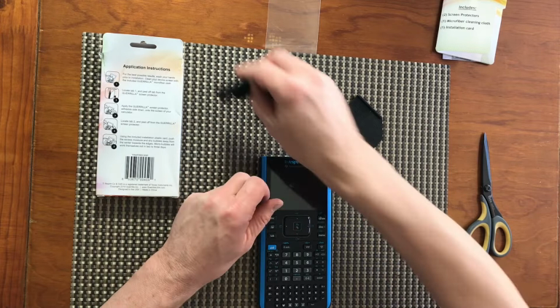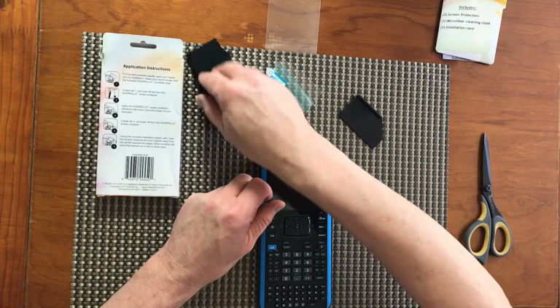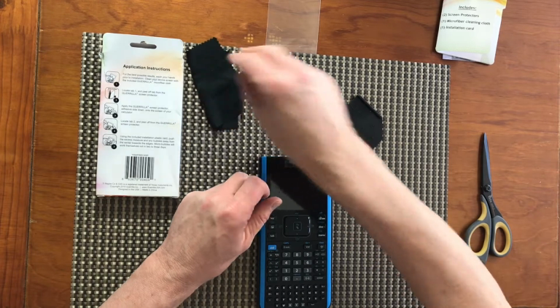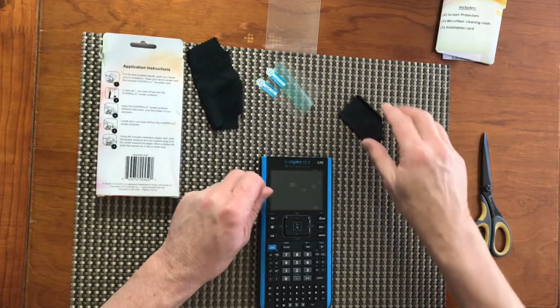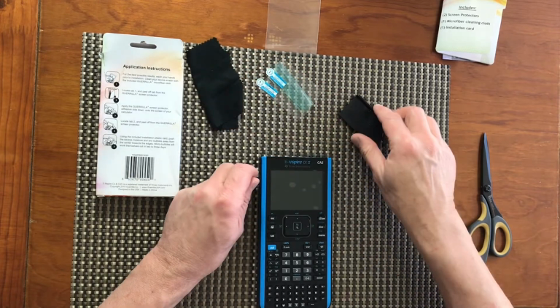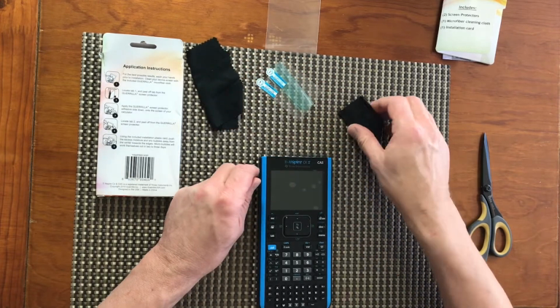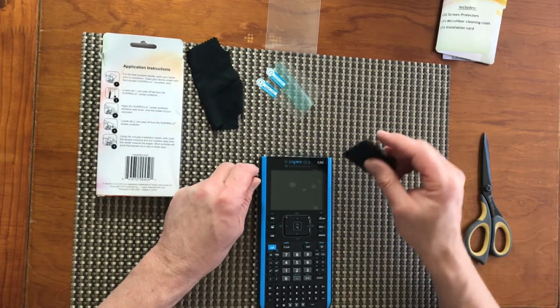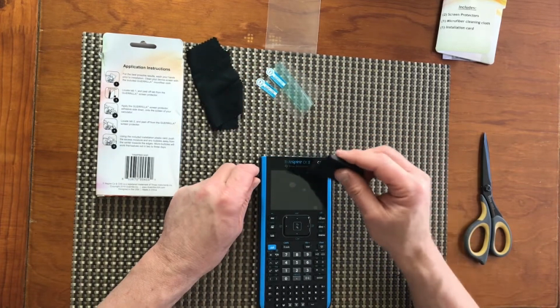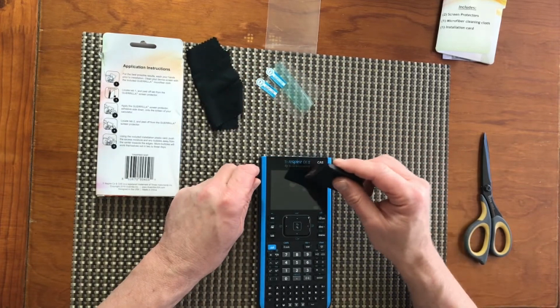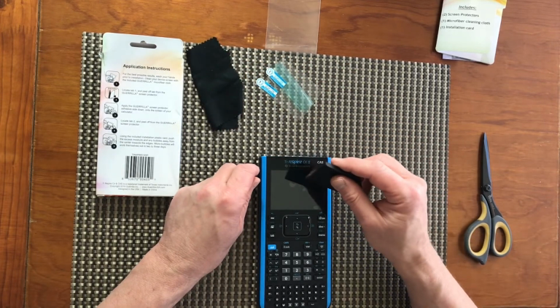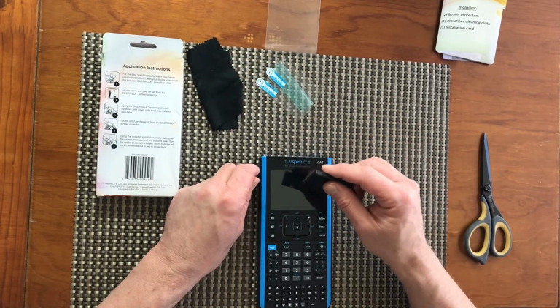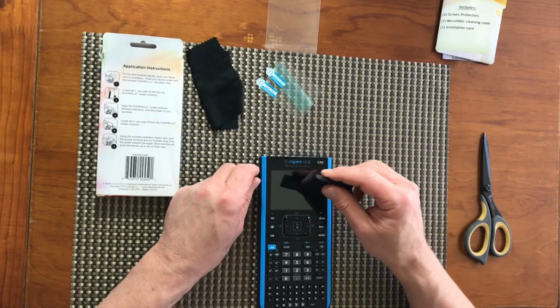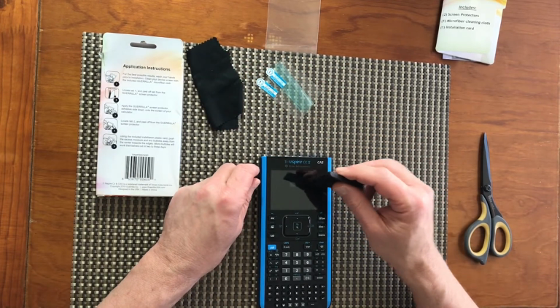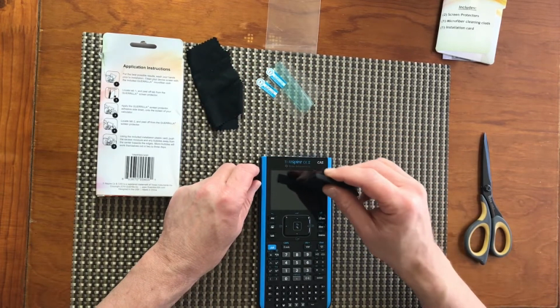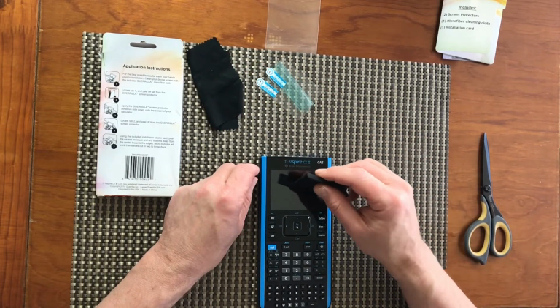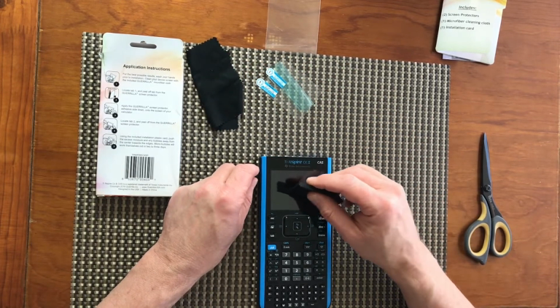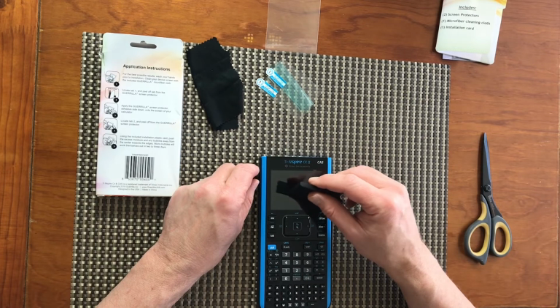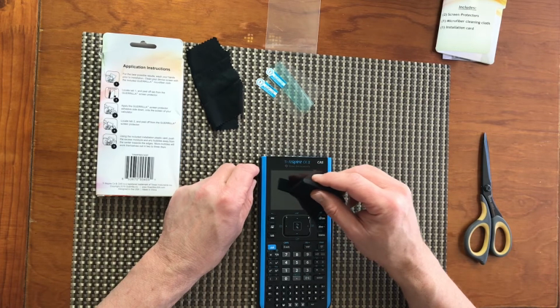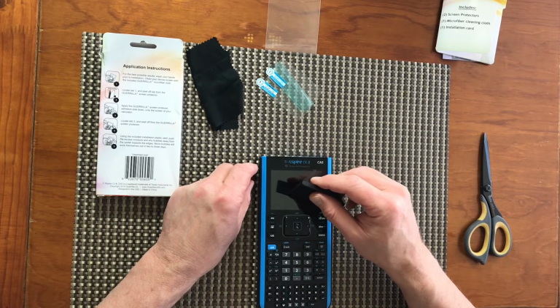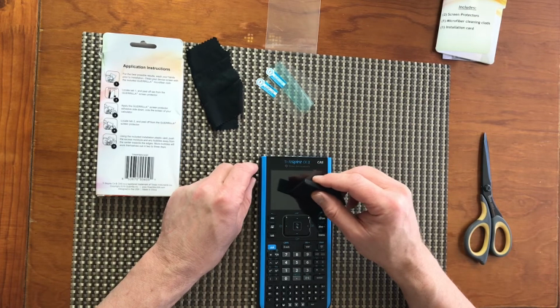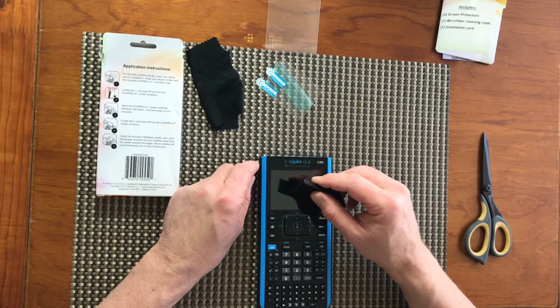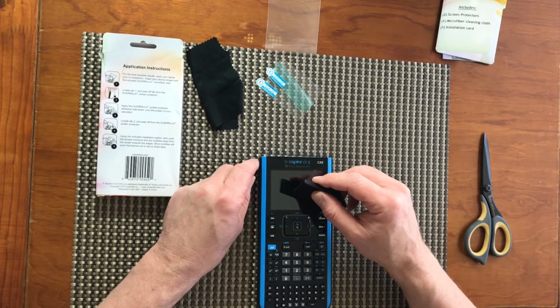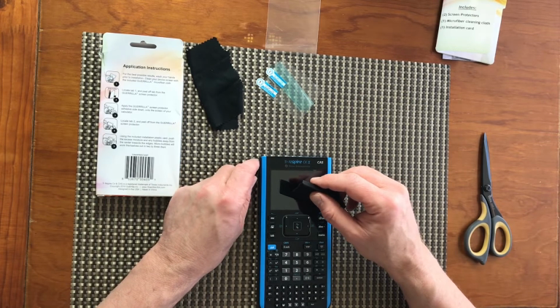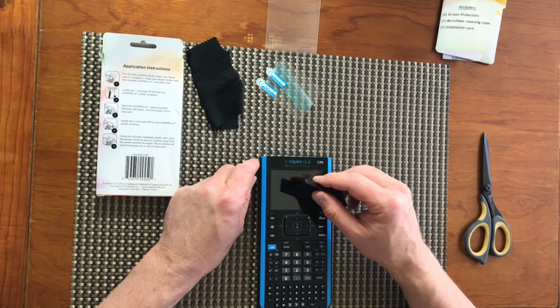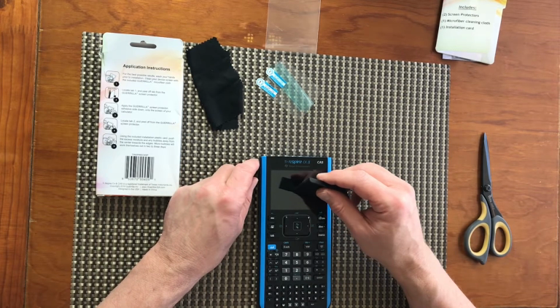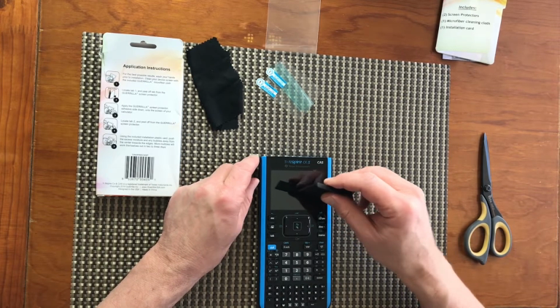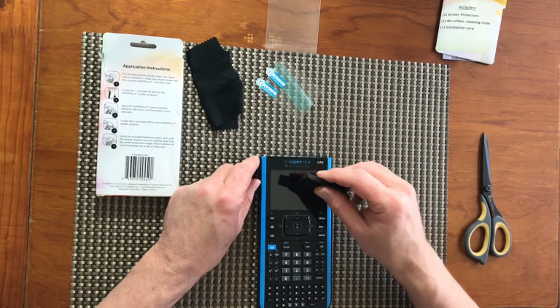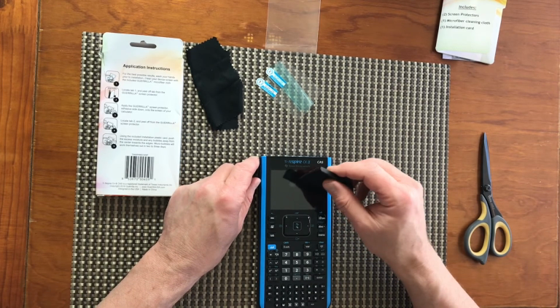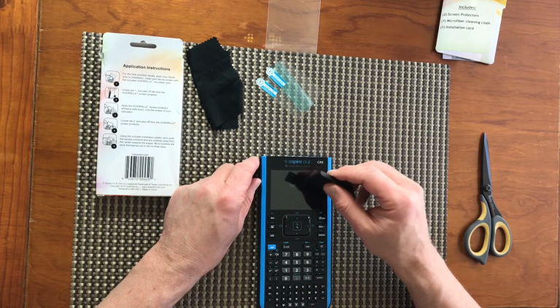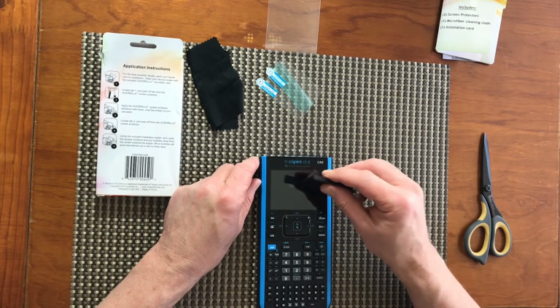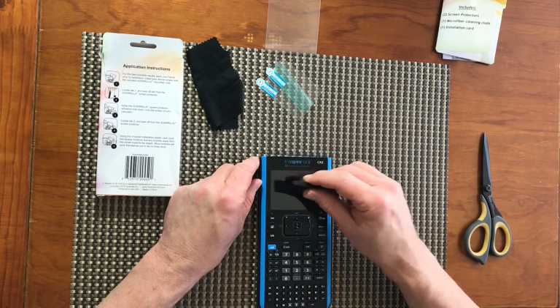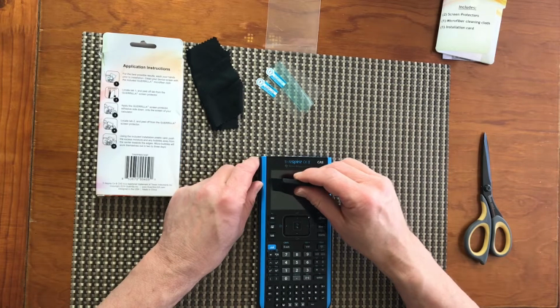Also, using the installation plastic card, I will push the excess moisture and any air bubbles away from the center towards the edges.